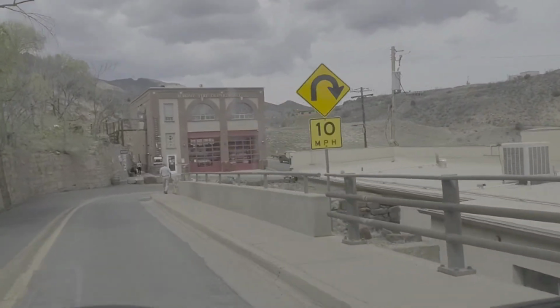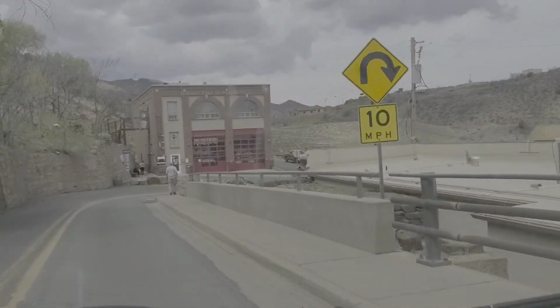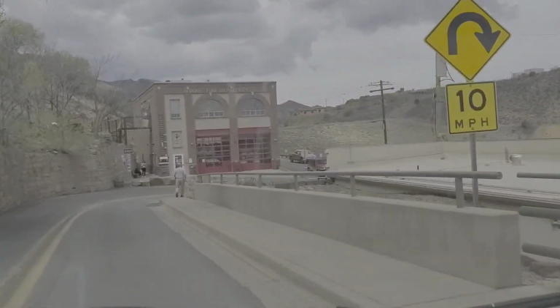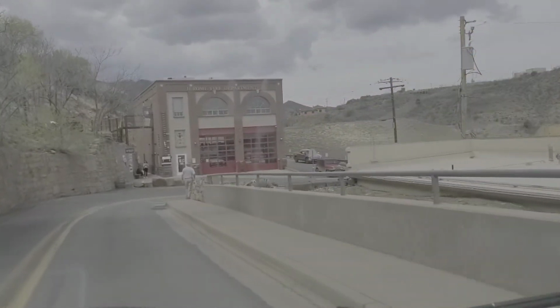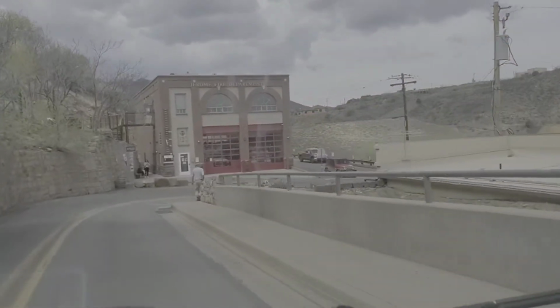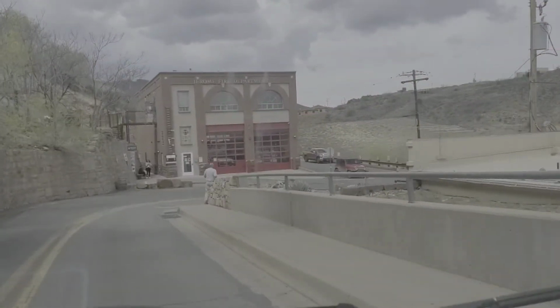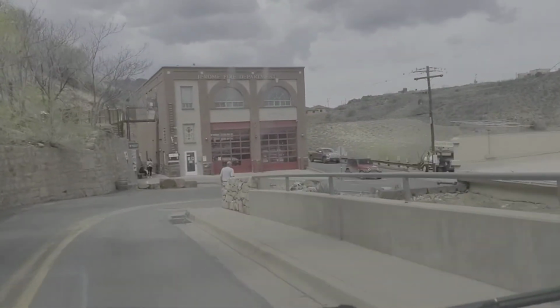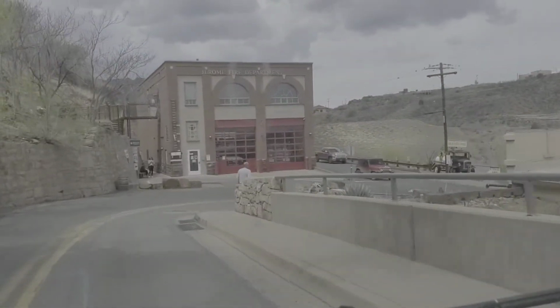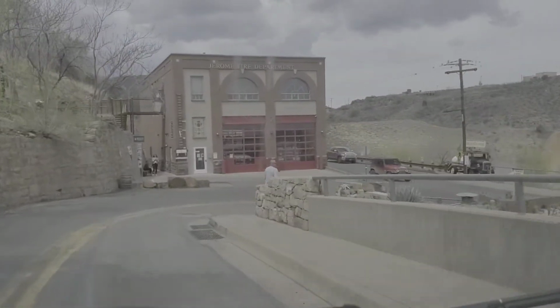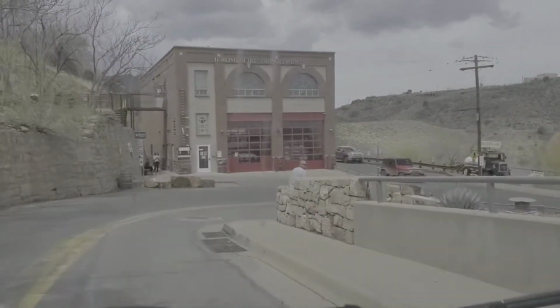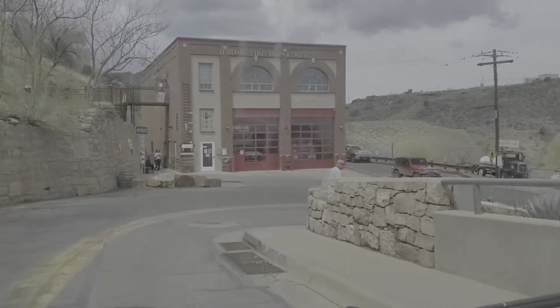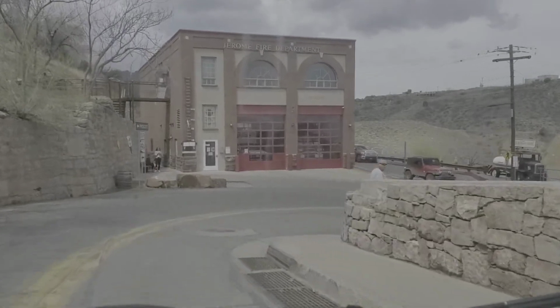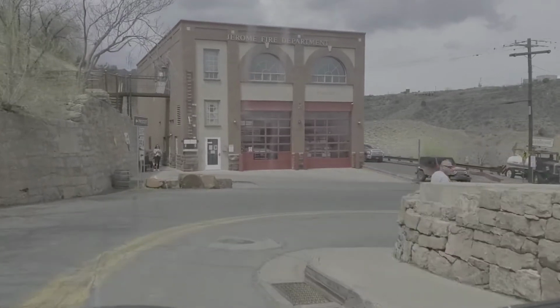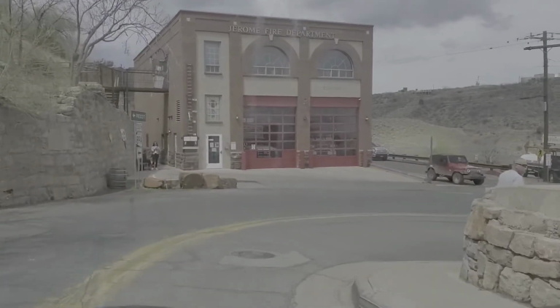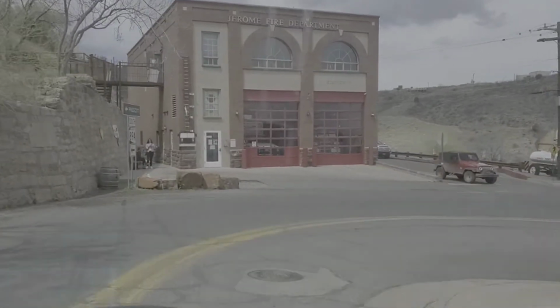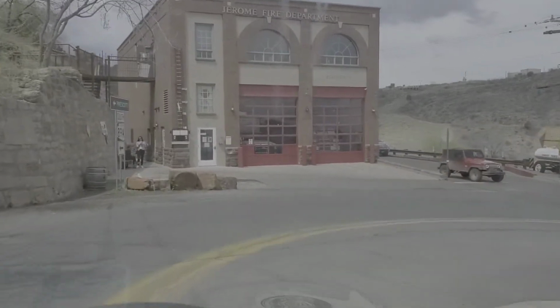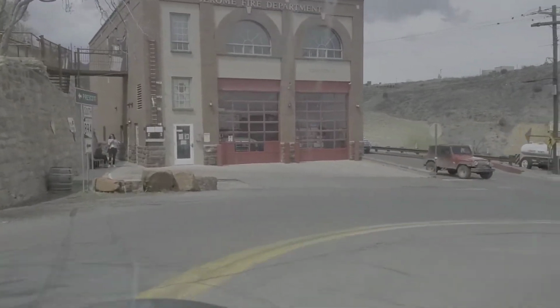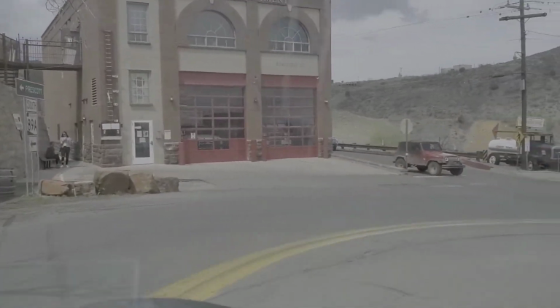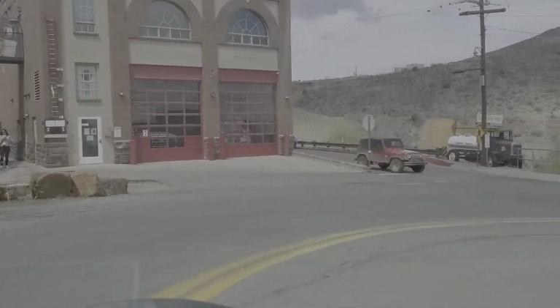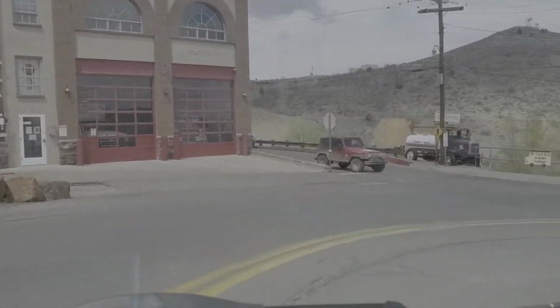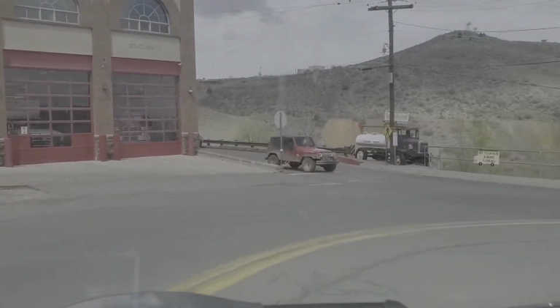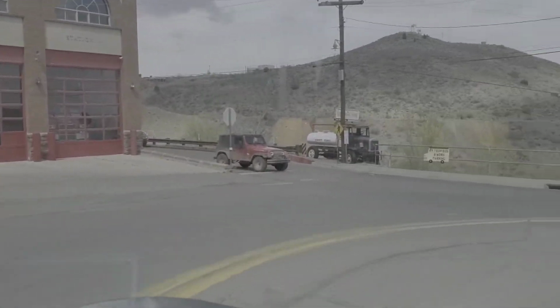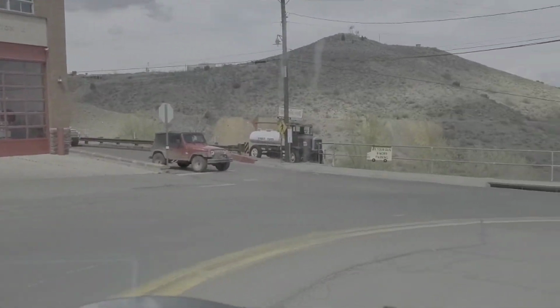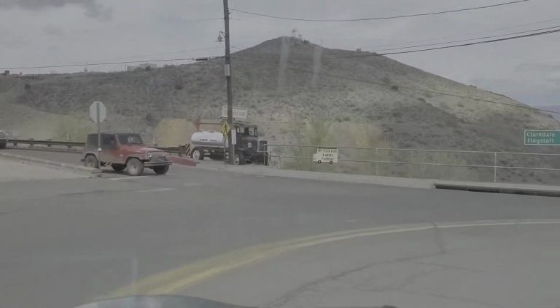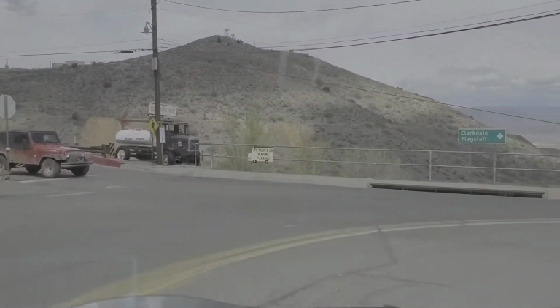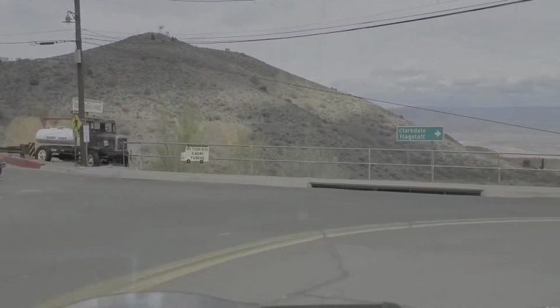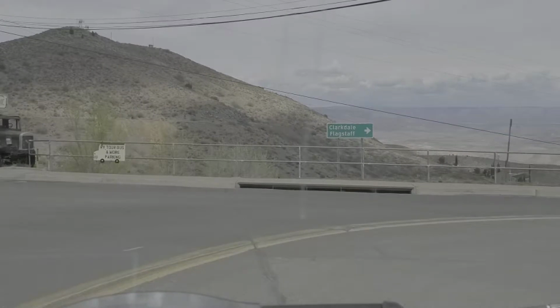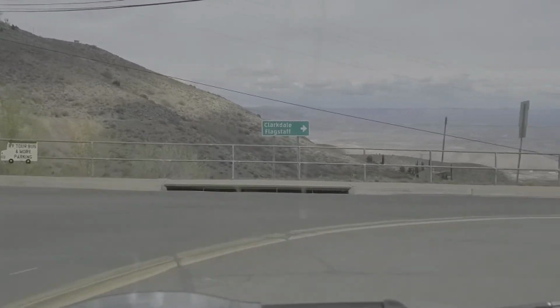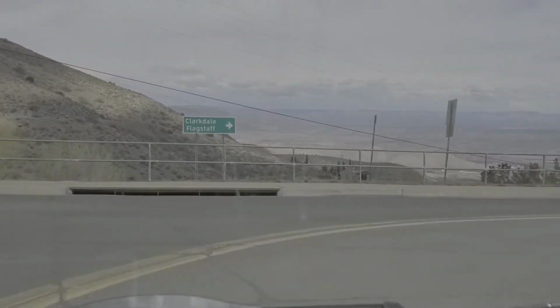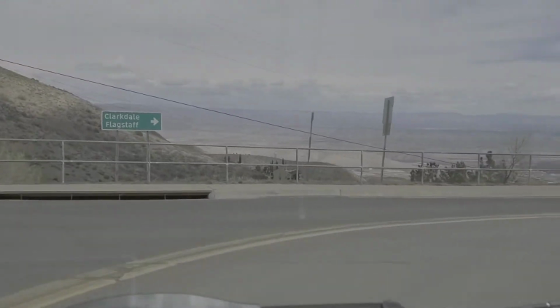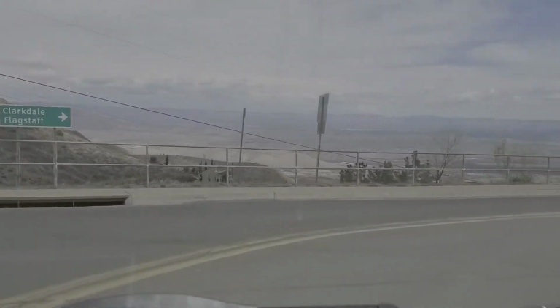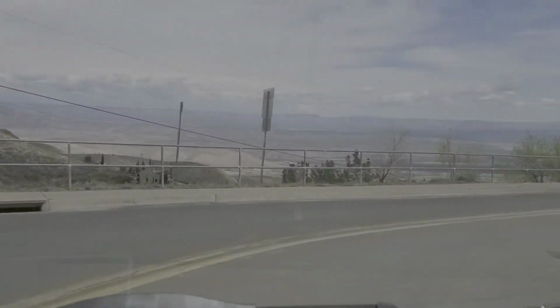There are haunted tours, and the theme of the whole town is that it's the largest haunted town in America.